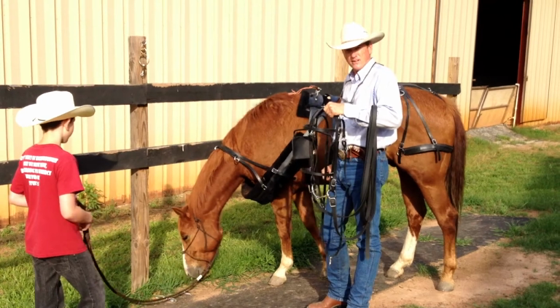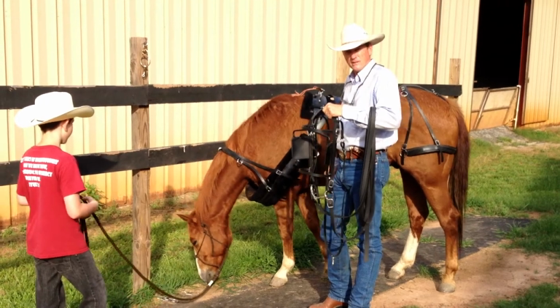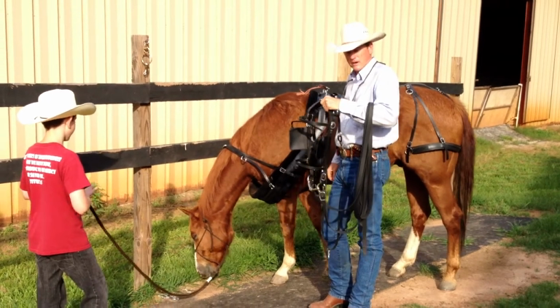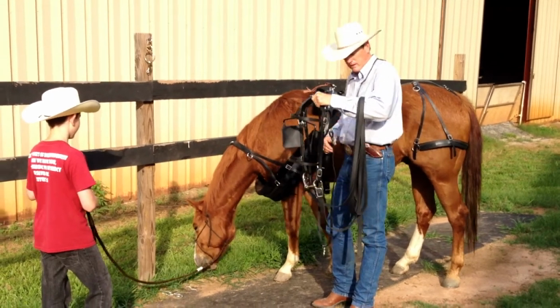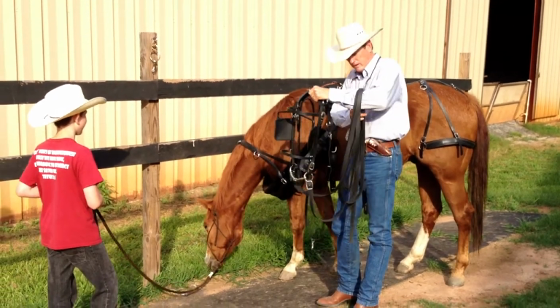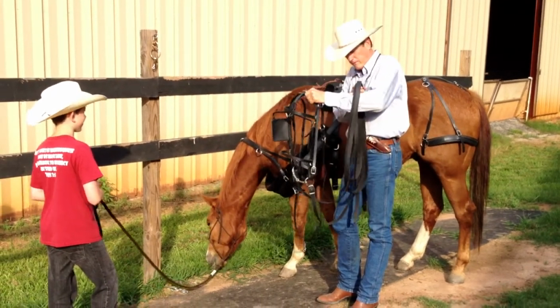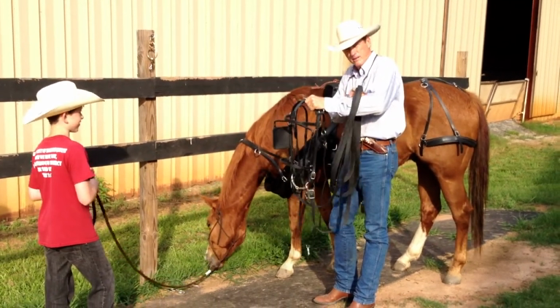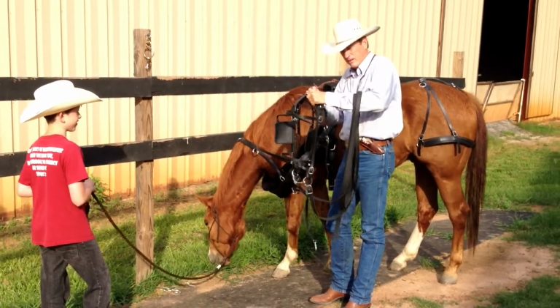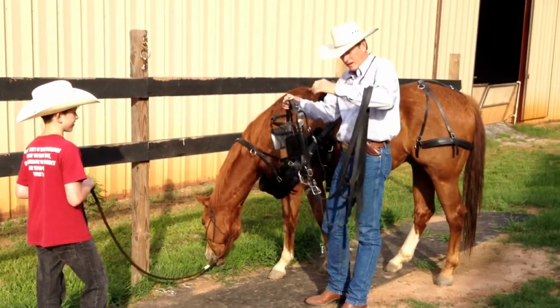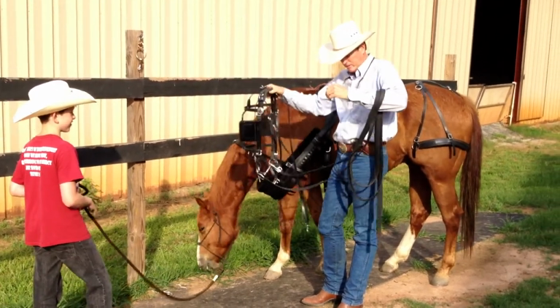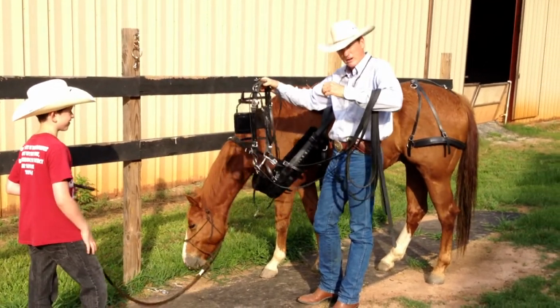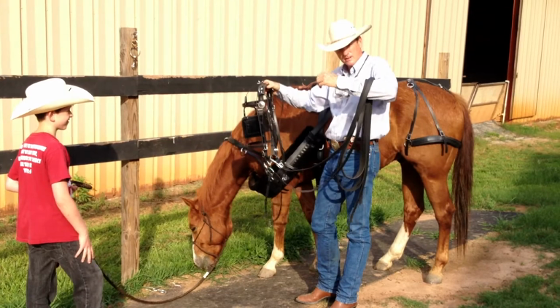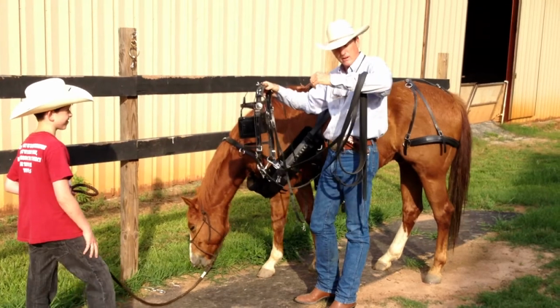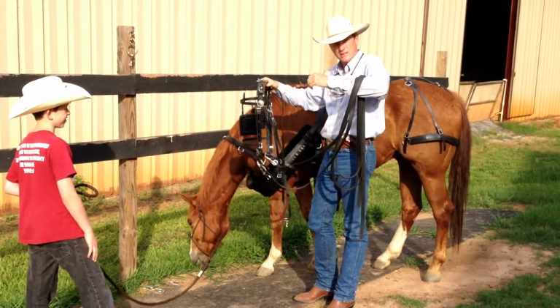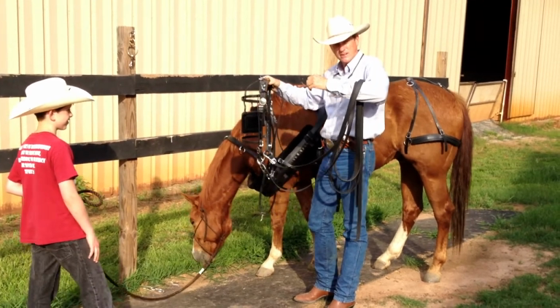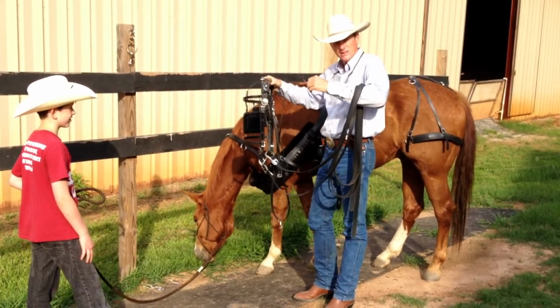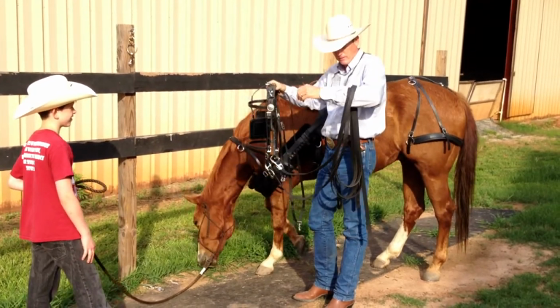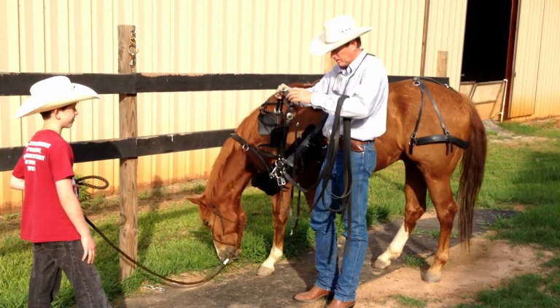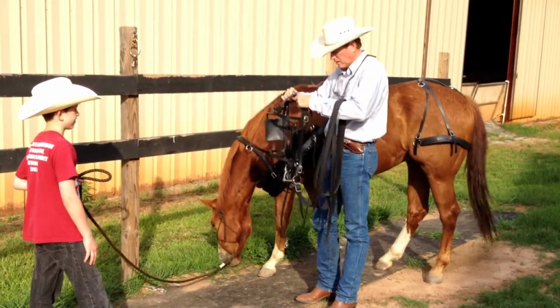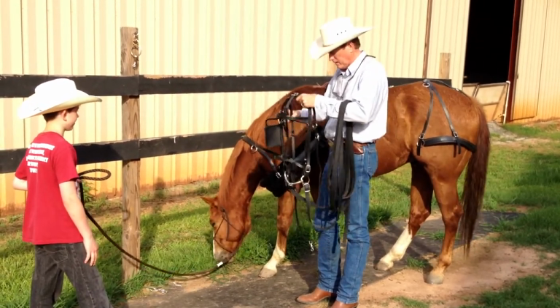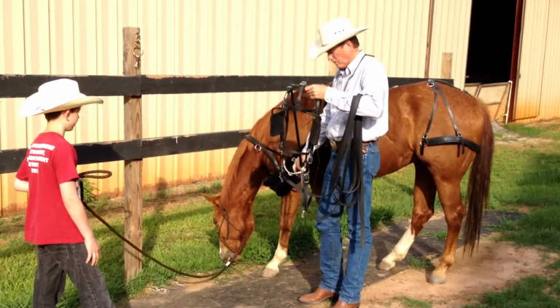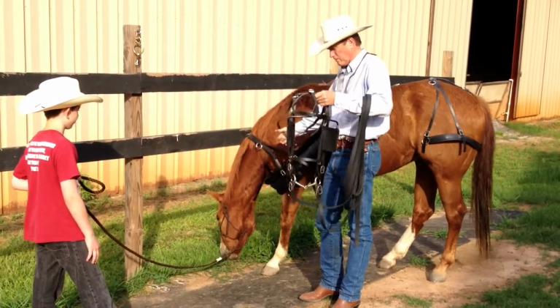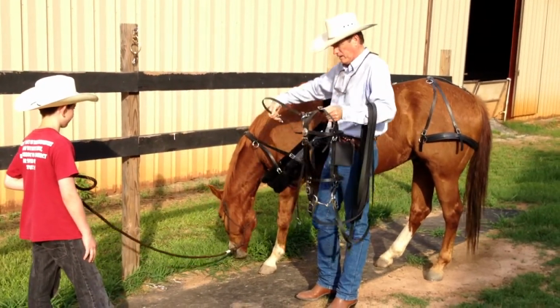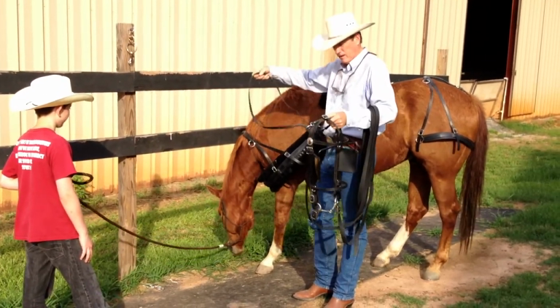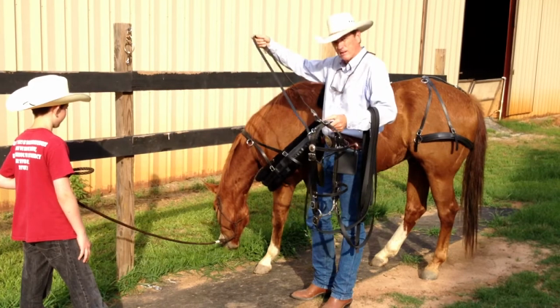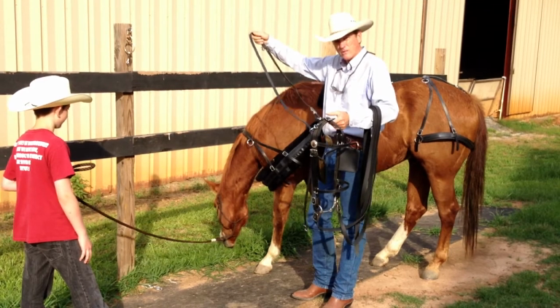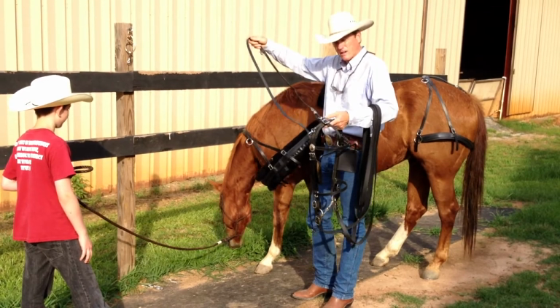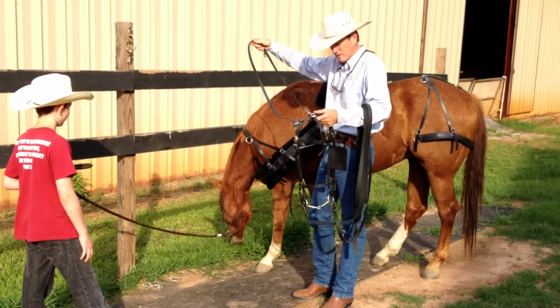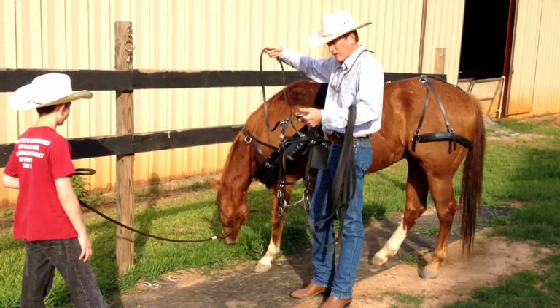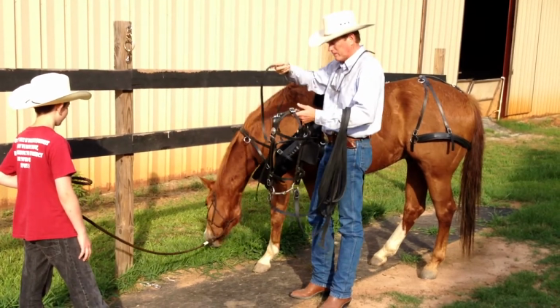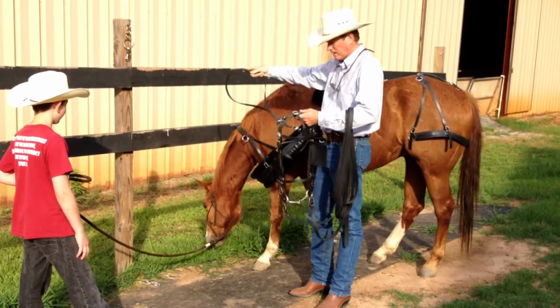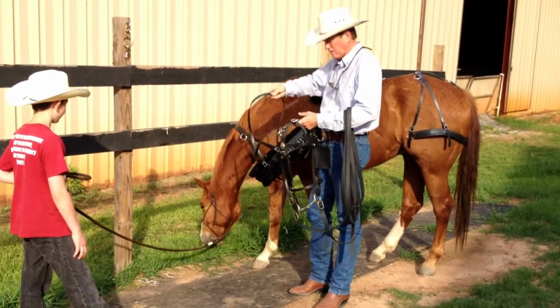Now we have the bridle. I'm going to have the lines — and when you're driving, these are called lines, not reins. I have the lines over my forearm, and the overcheck — I'm going to know where that is and have it out of the way.